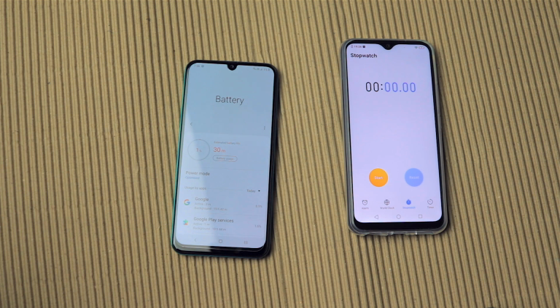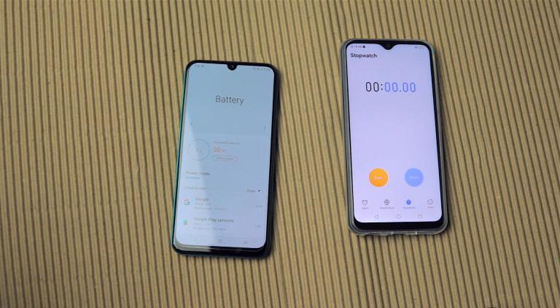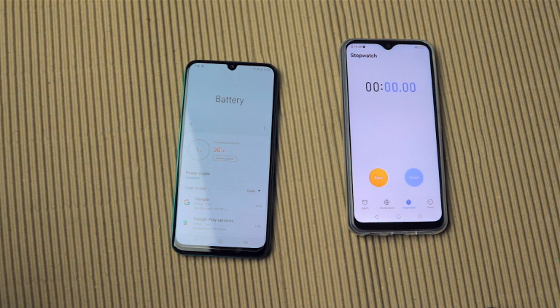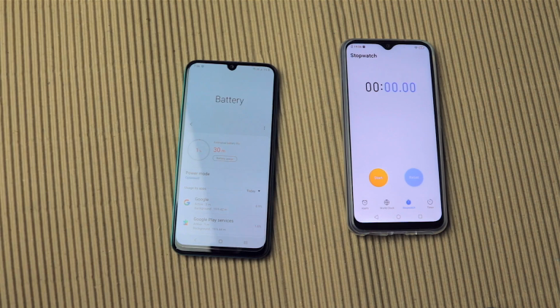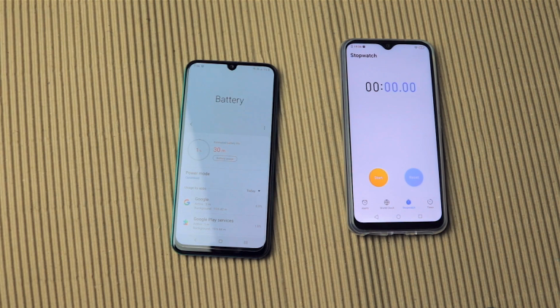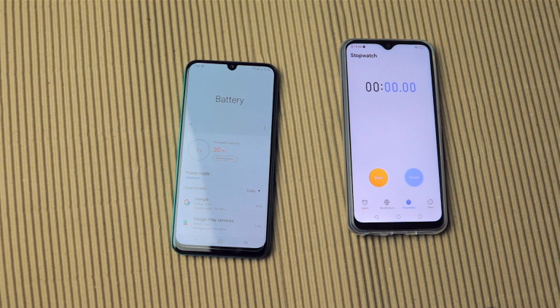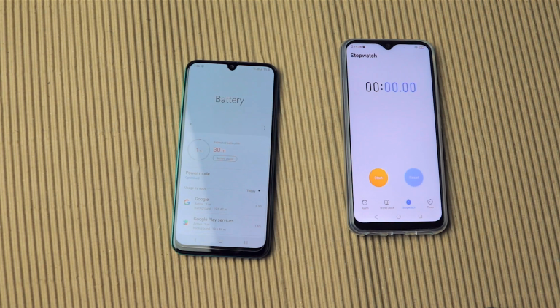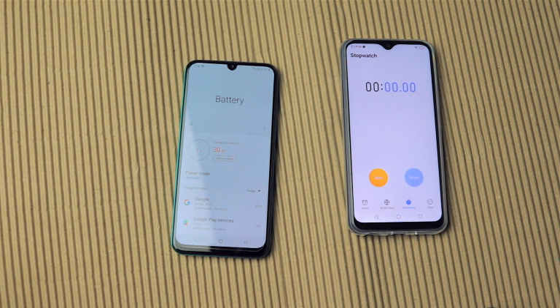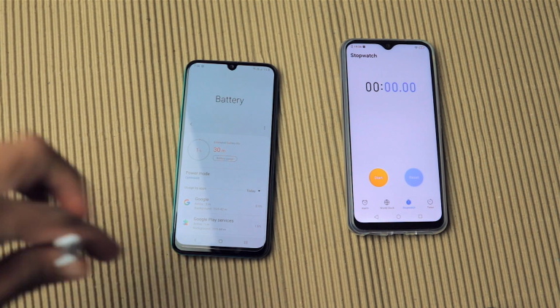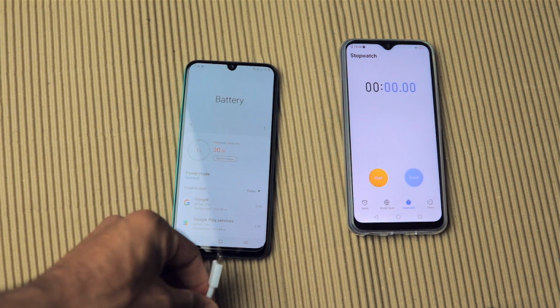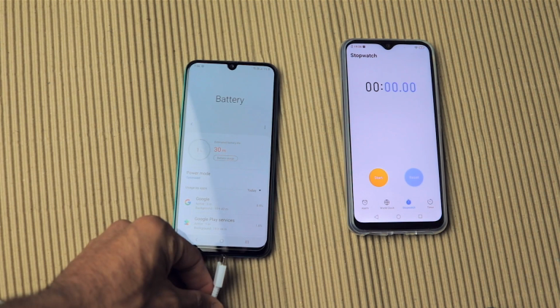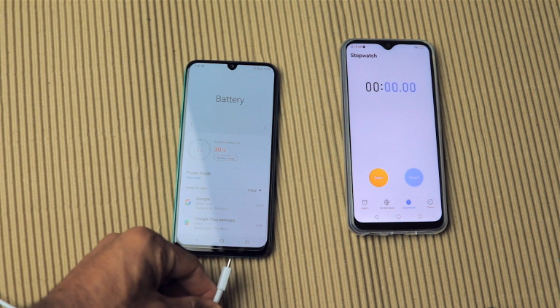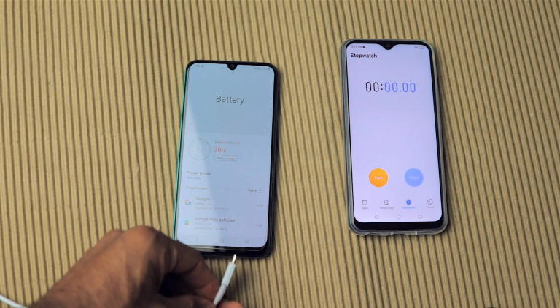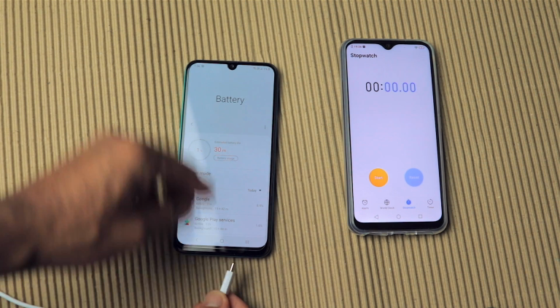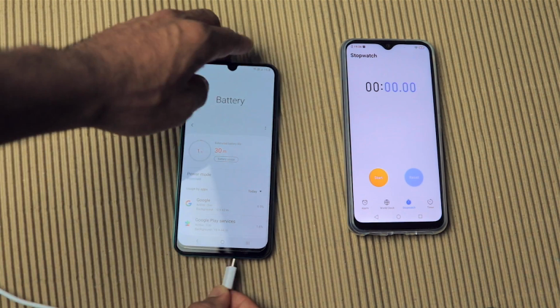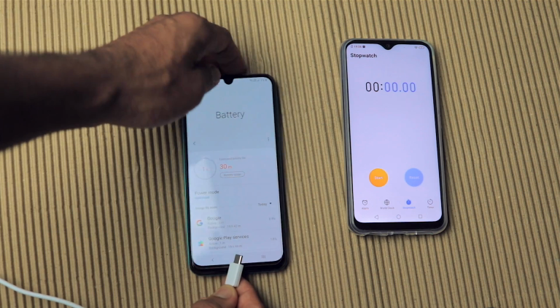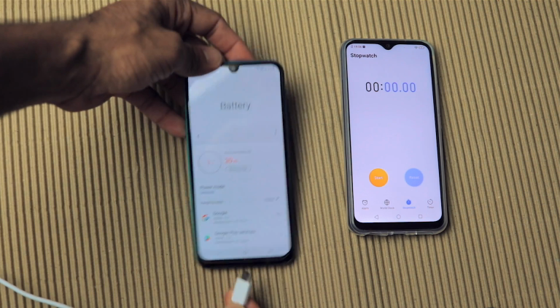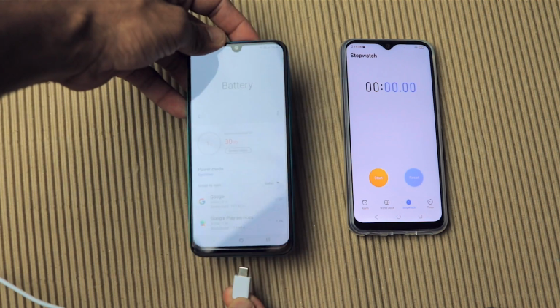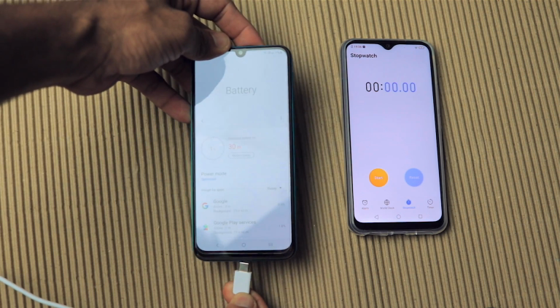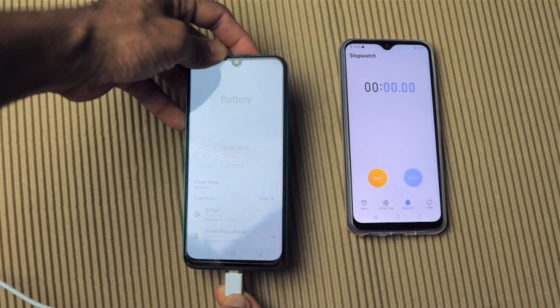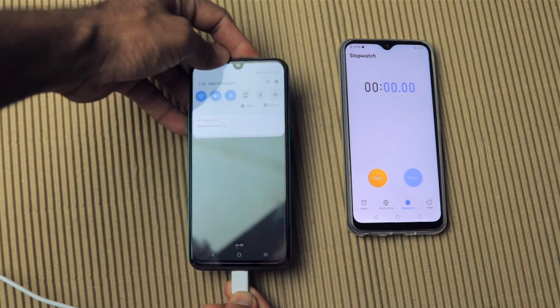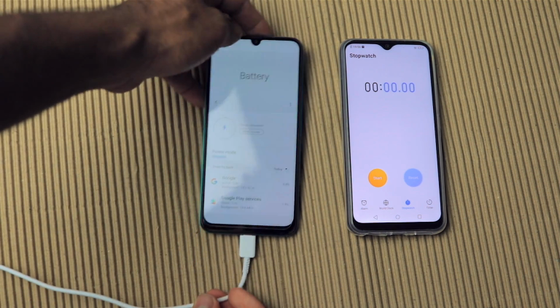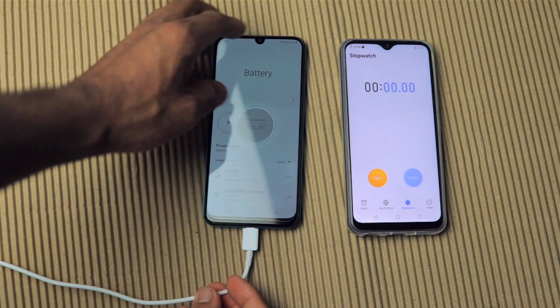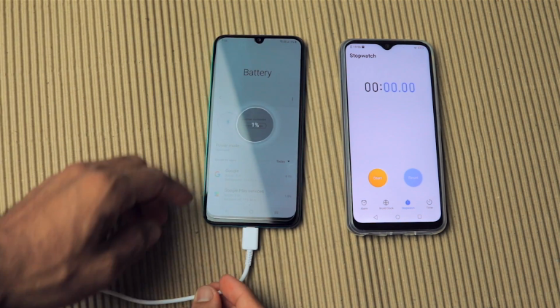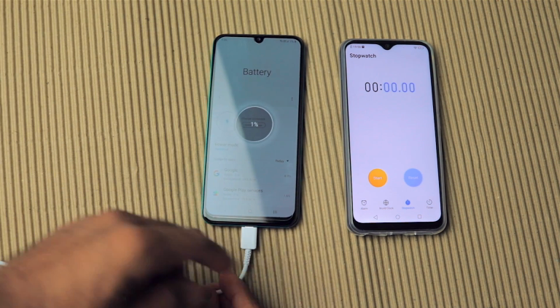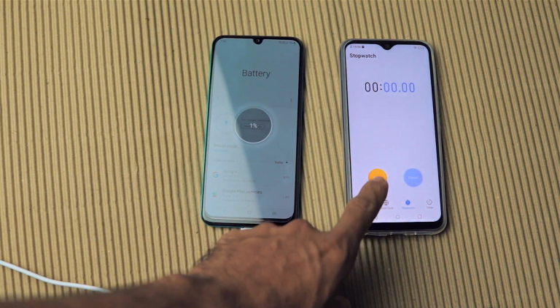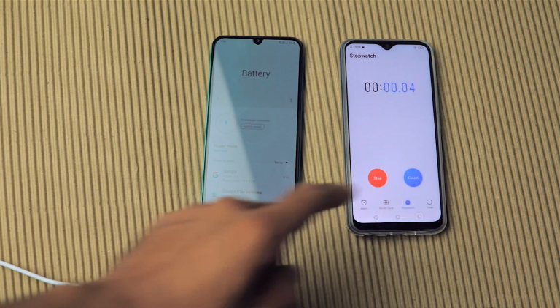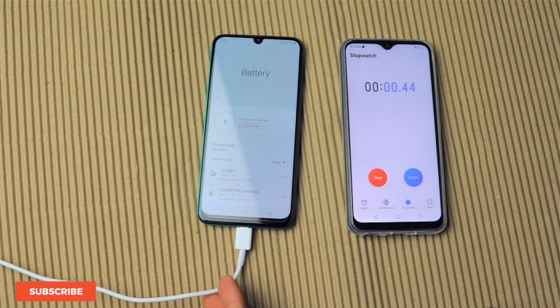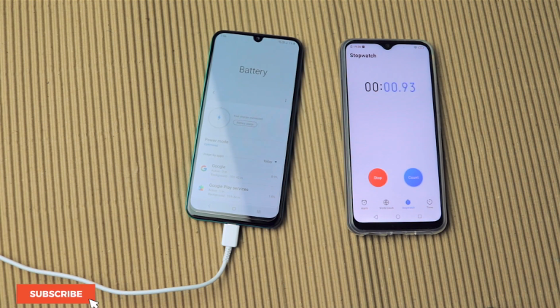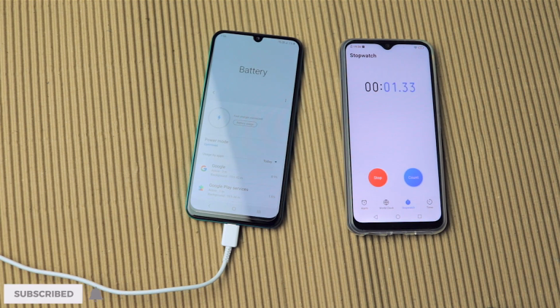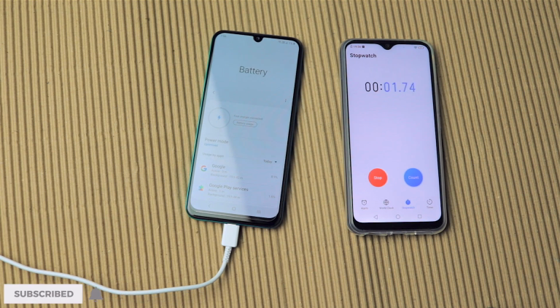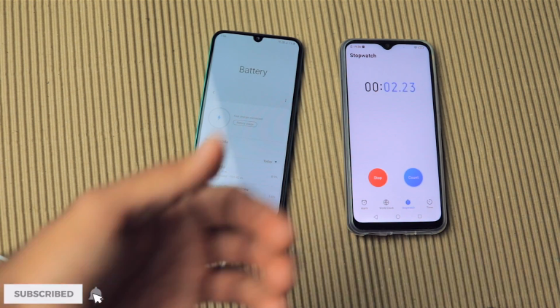Quick disclaimer: my phone is on 1%, not 0%, and I'm going to turn the display on occasionally to check the battery percentage. With that said, let's connect the charger and start the stopwatch.